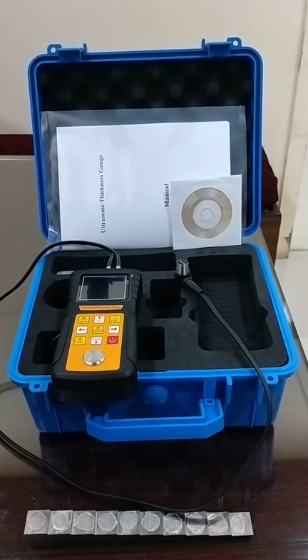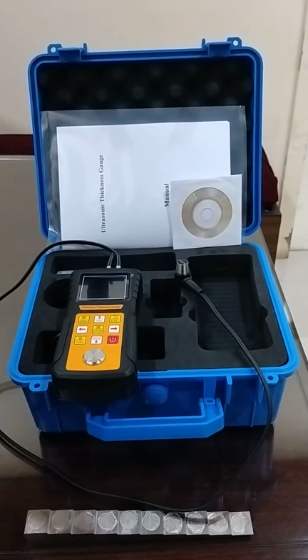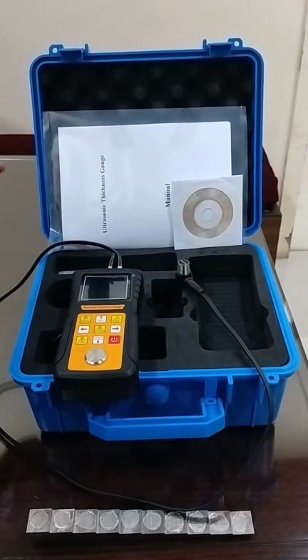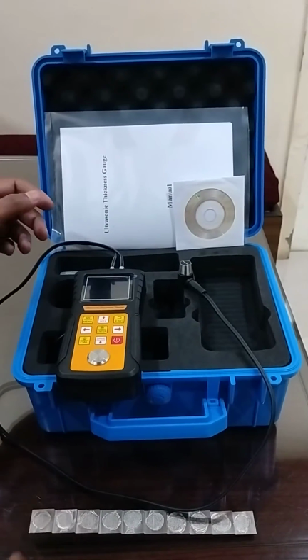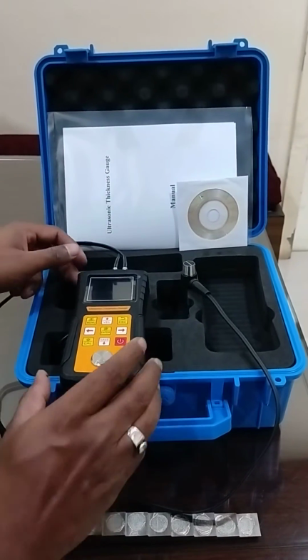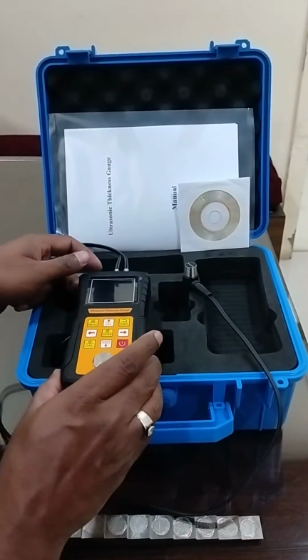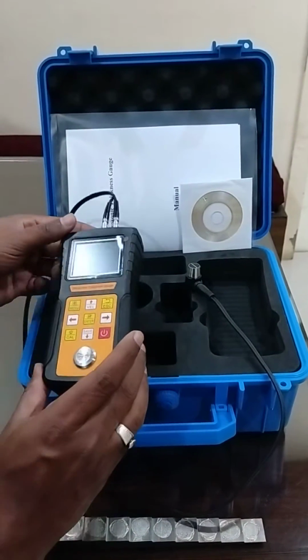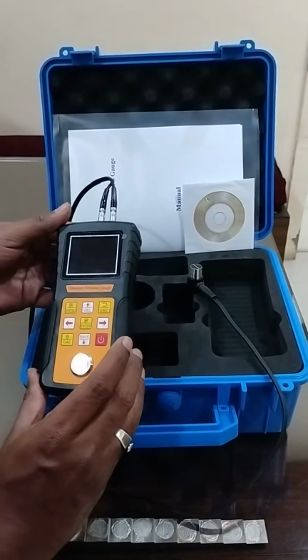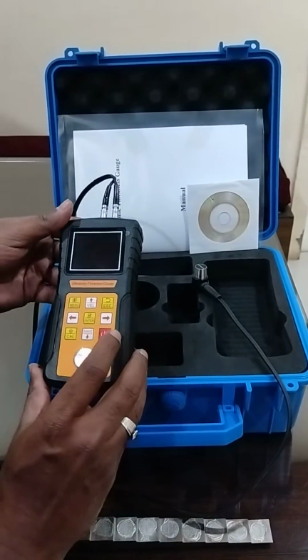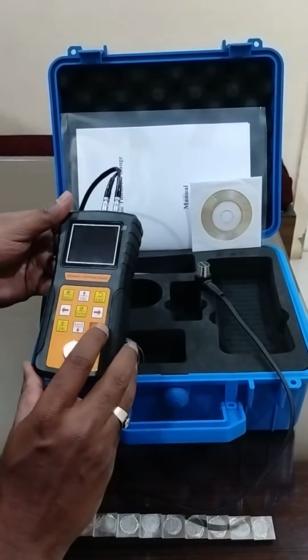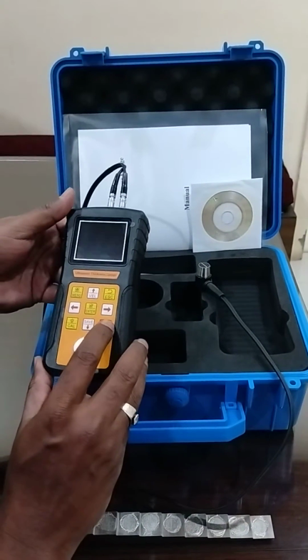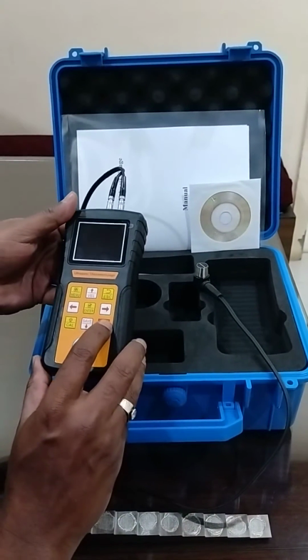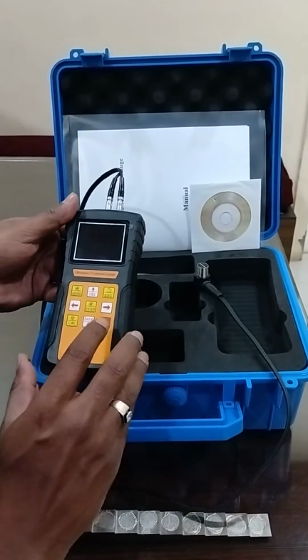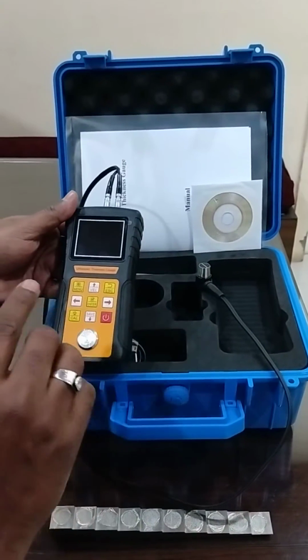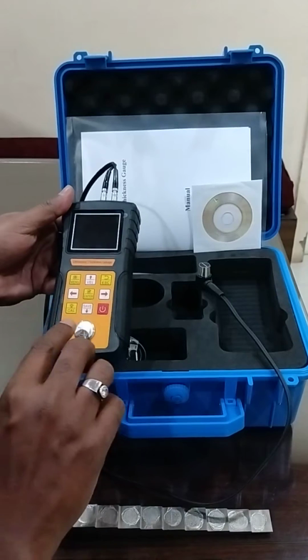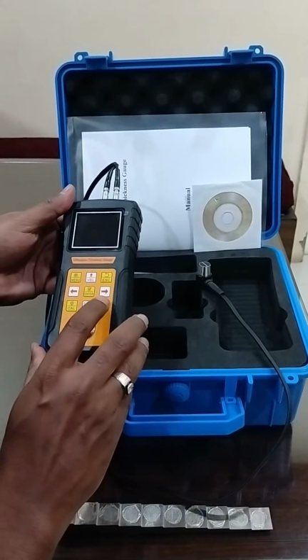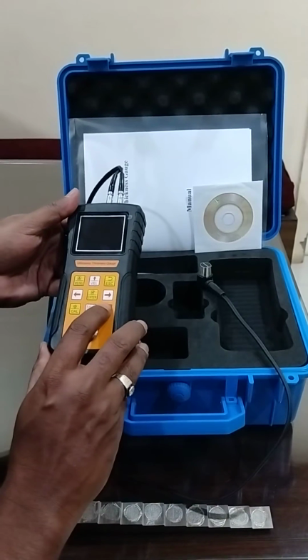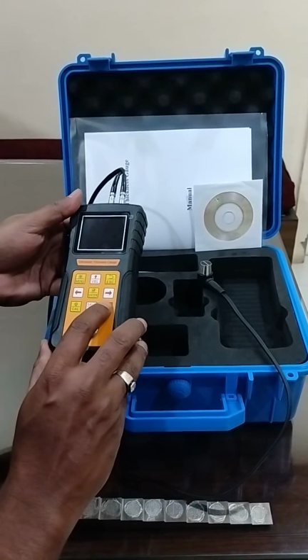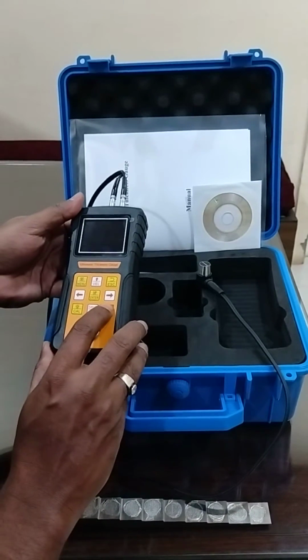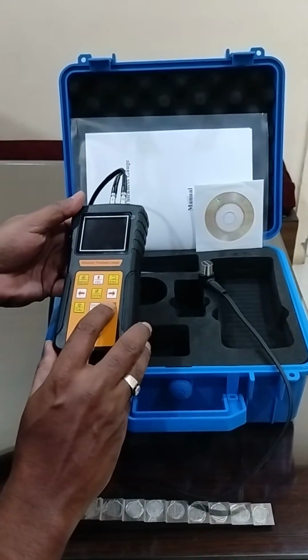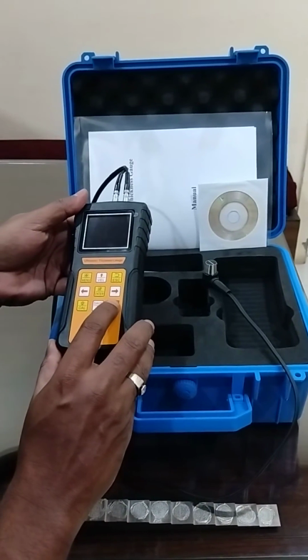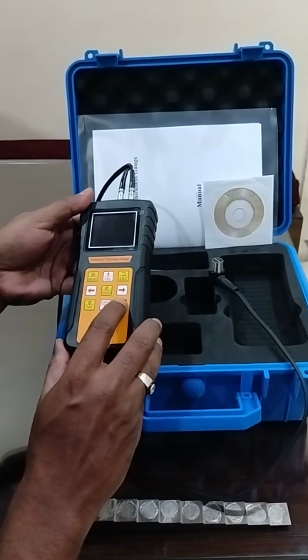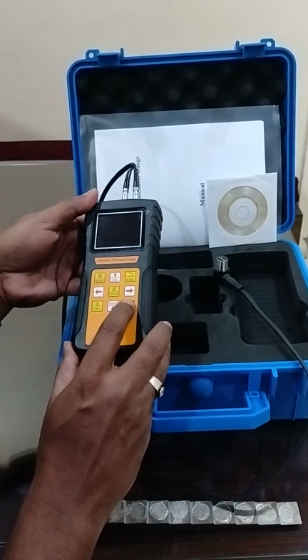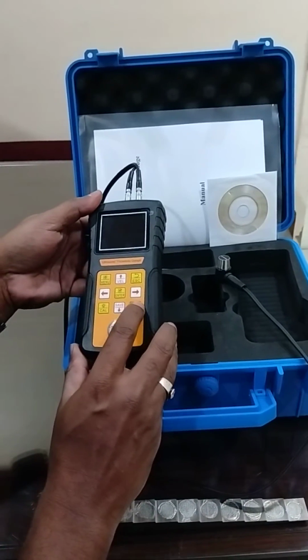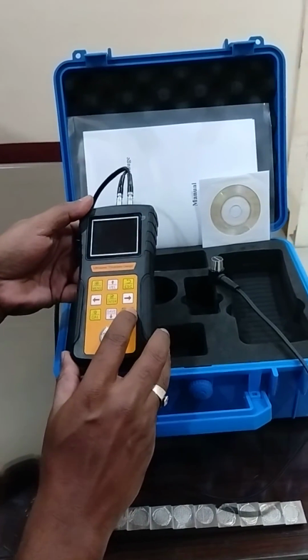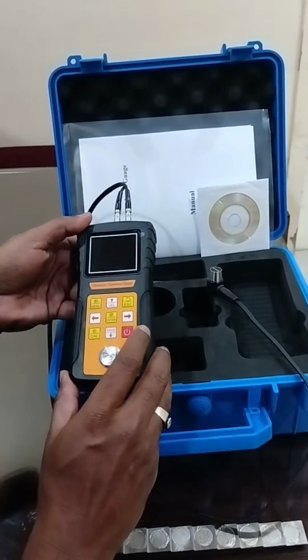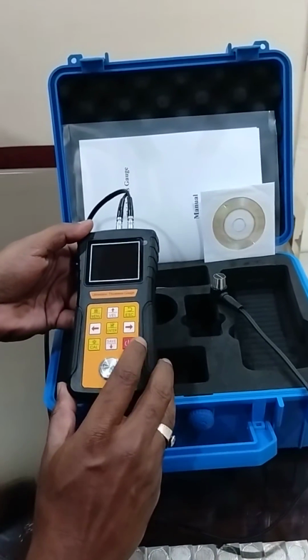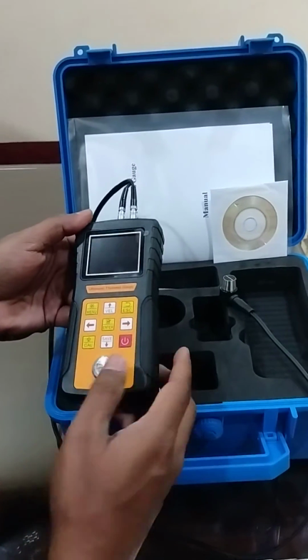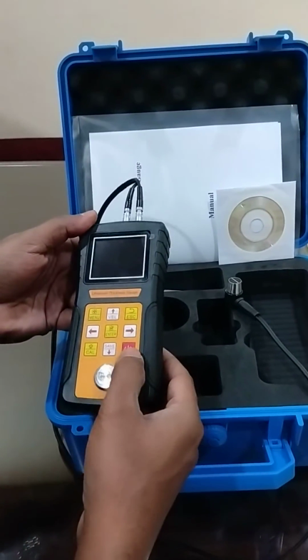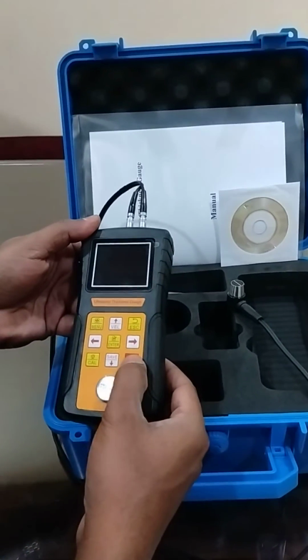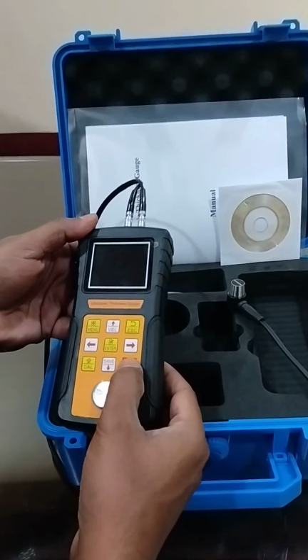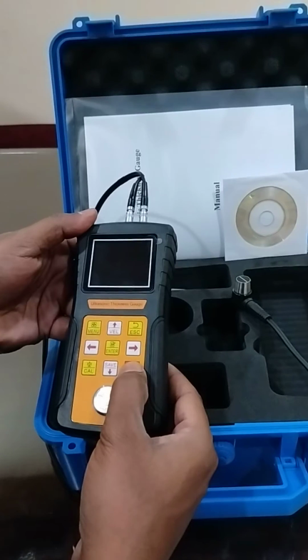This is the Vertex Mach Artasonic Thickness Gauge, having a measuring range of 0.75 to 600 millimeters and a least count of 0.01 millimeter.